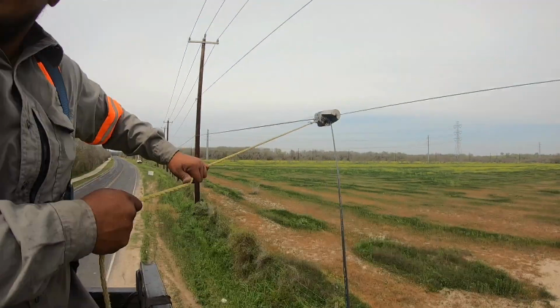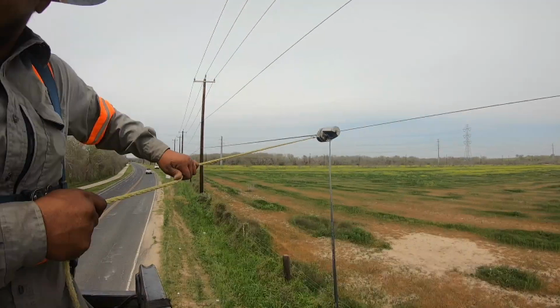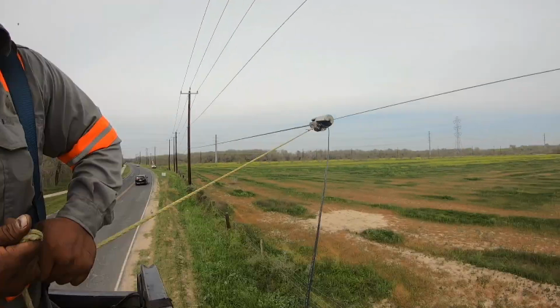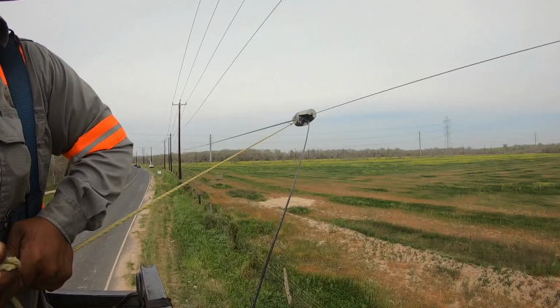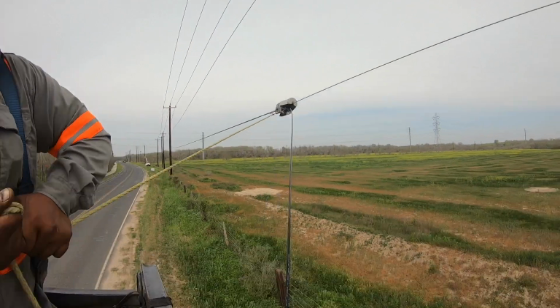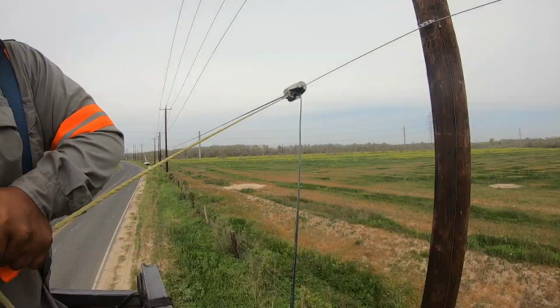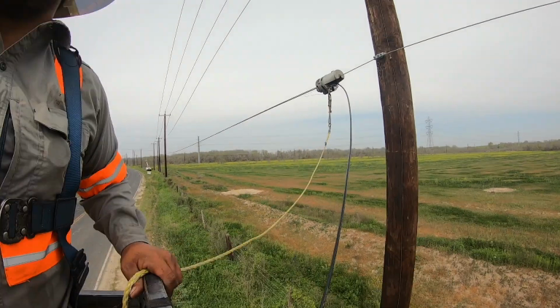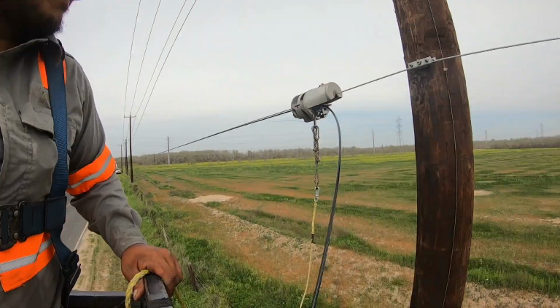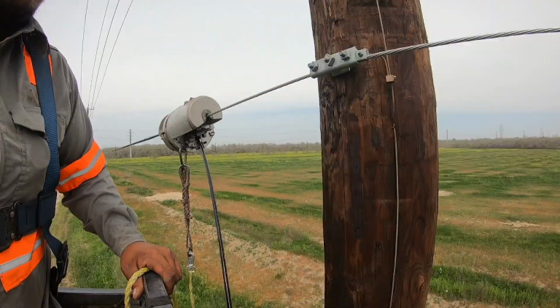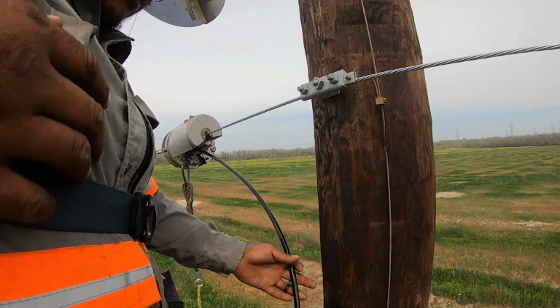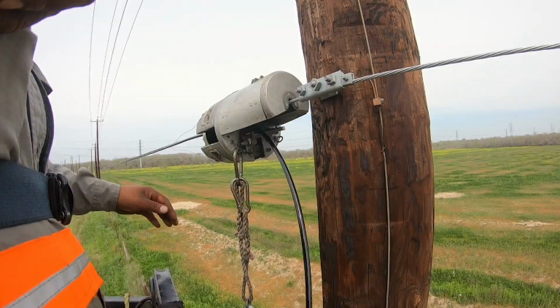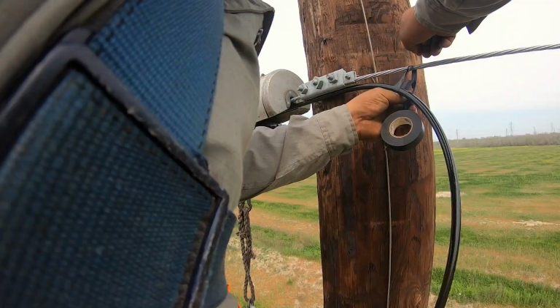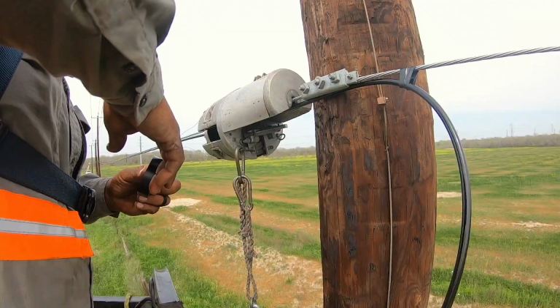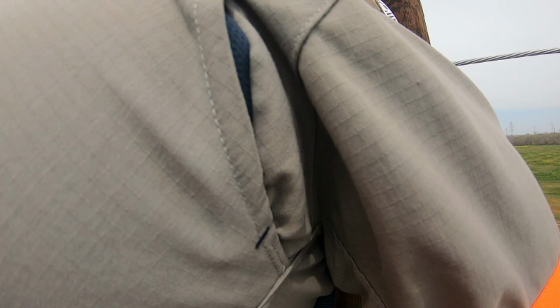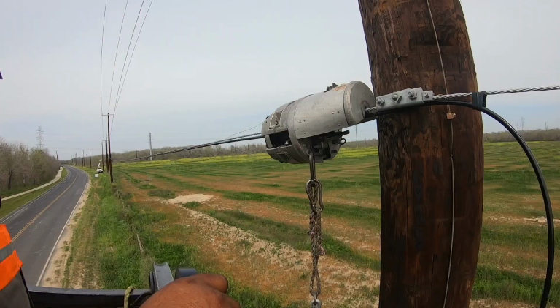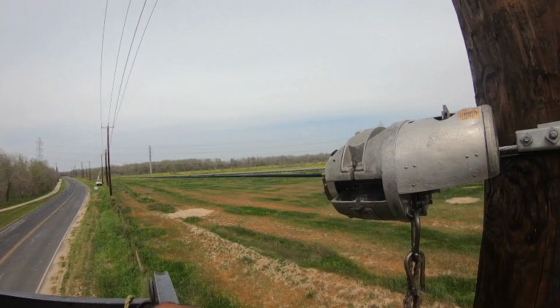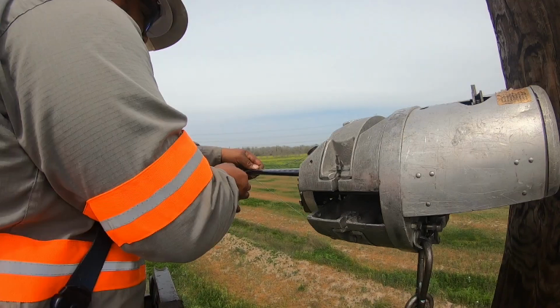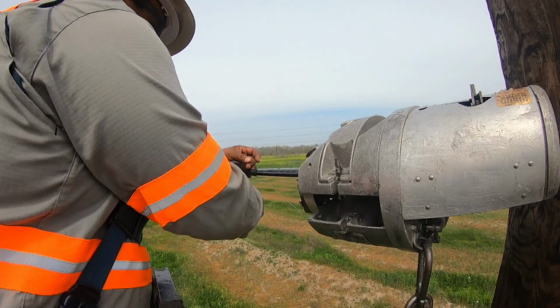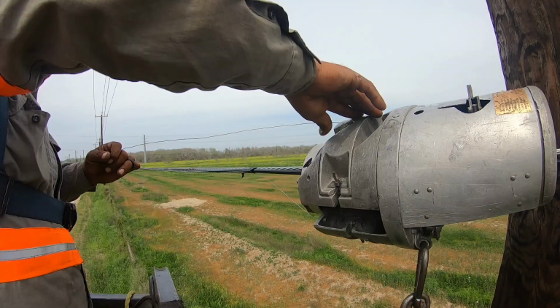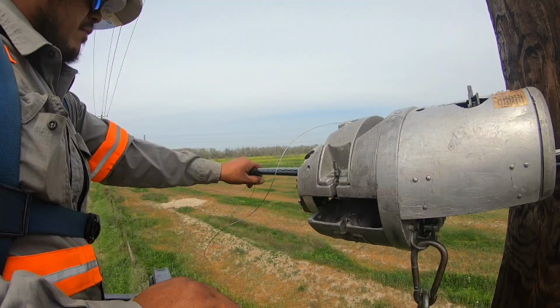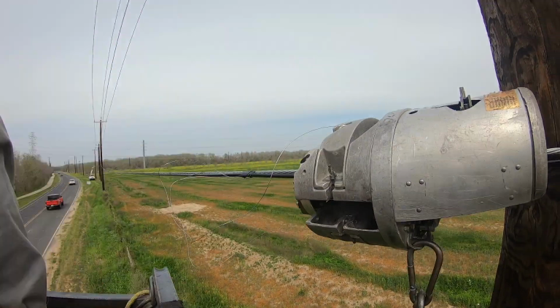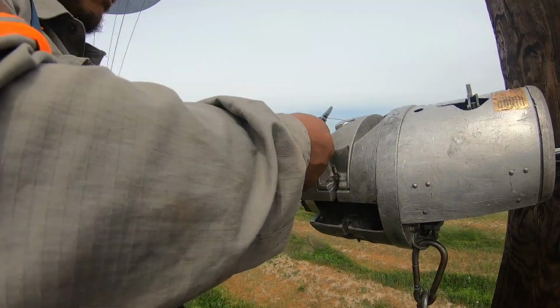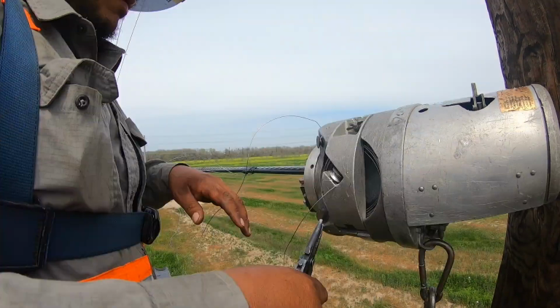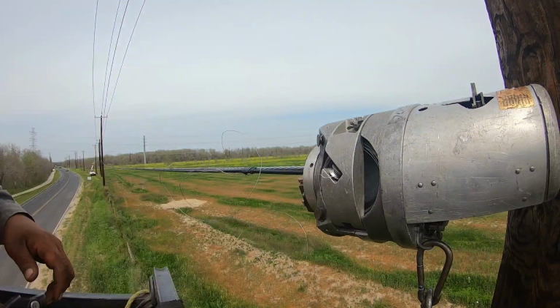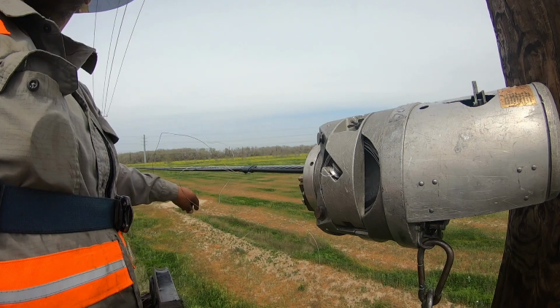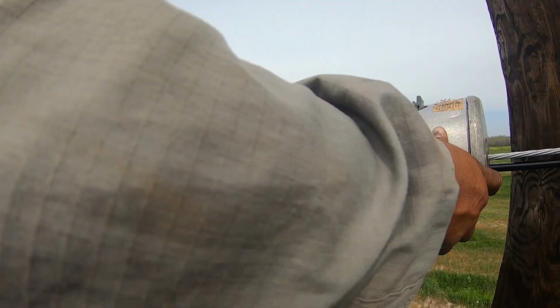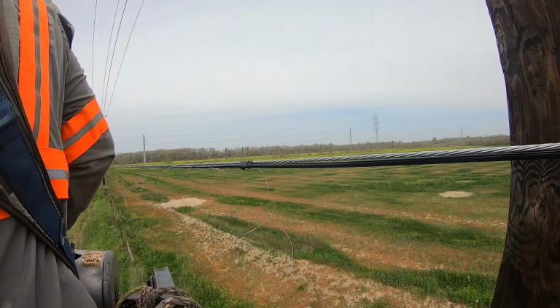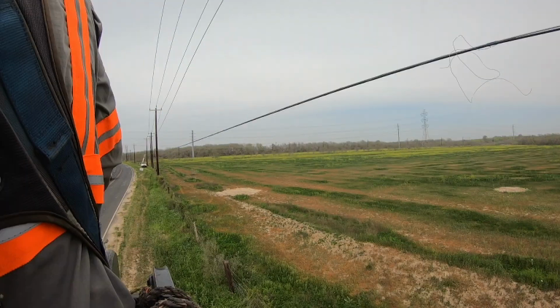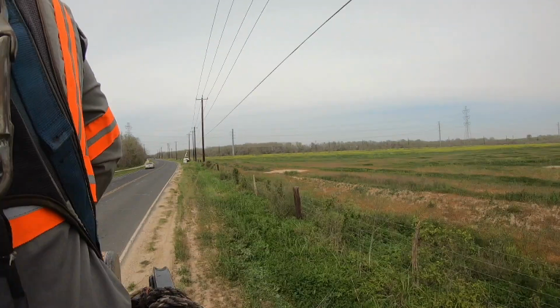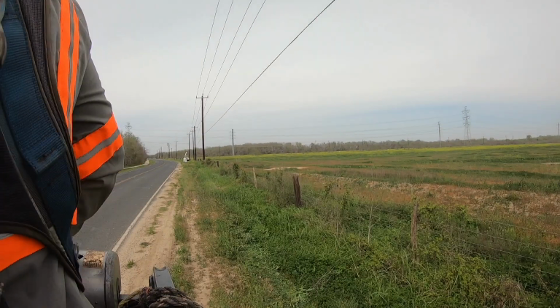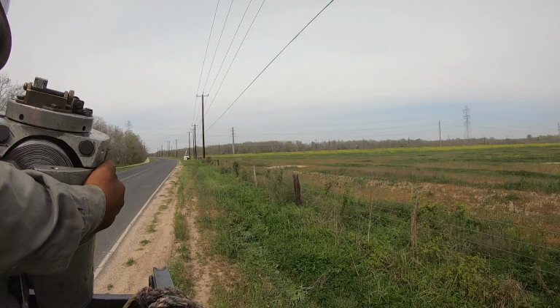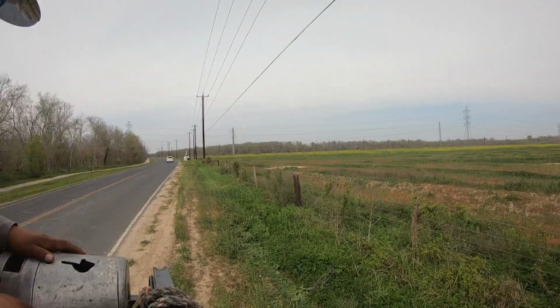My guy behind me fixed it and made it look good. Right there I get to my pole, I put a strap or tape, and then I'm putting tape behind me so my guy could do all the bug nuts and all that stuff. I'm training him right here.